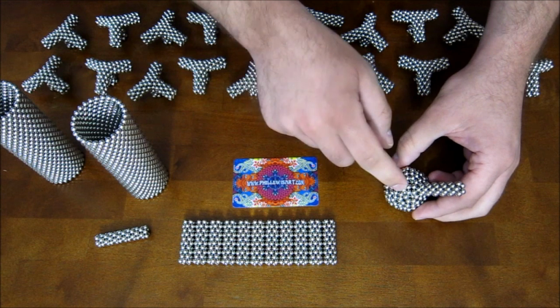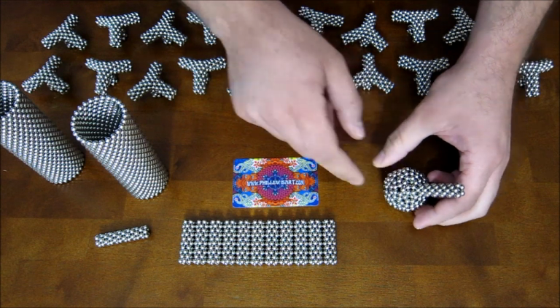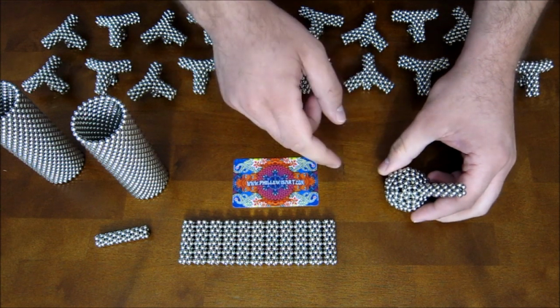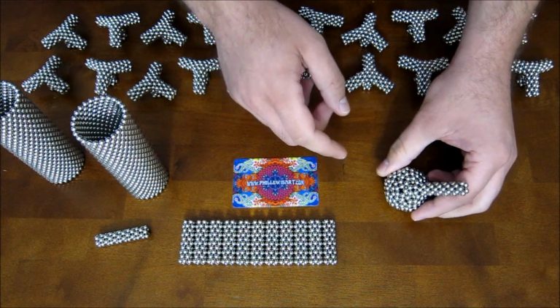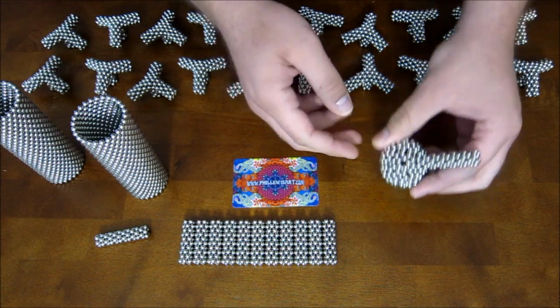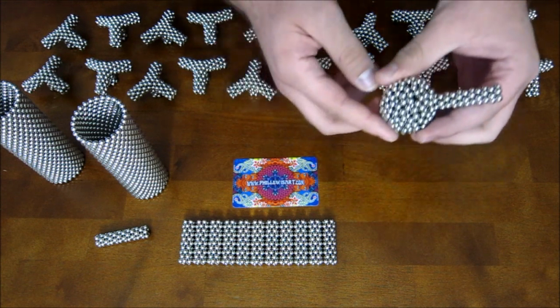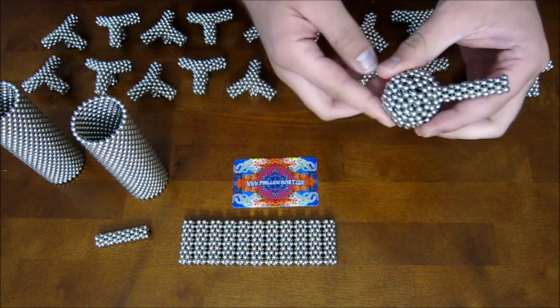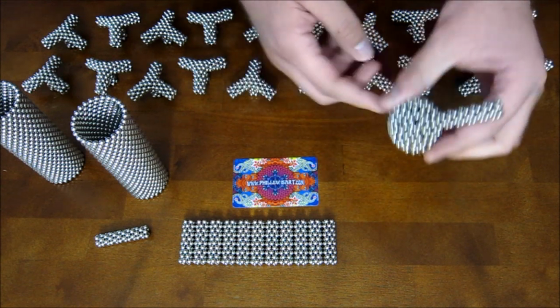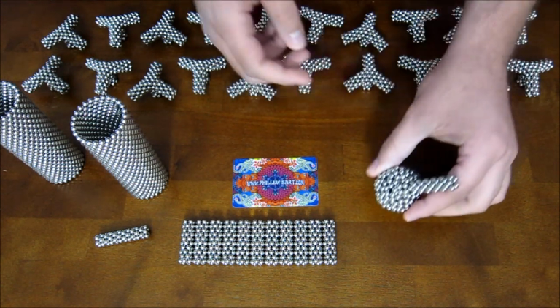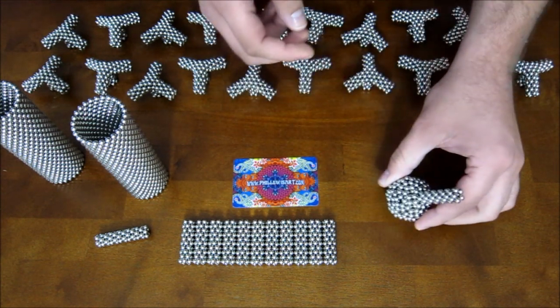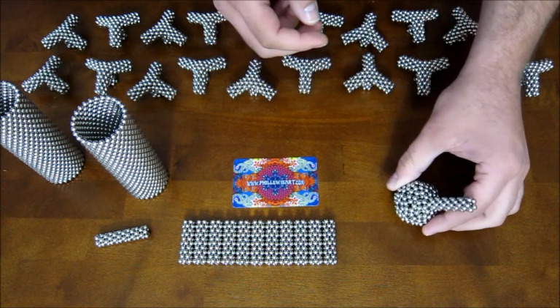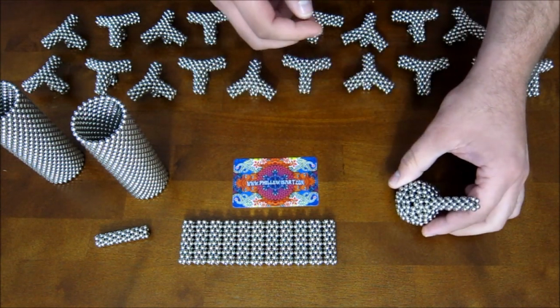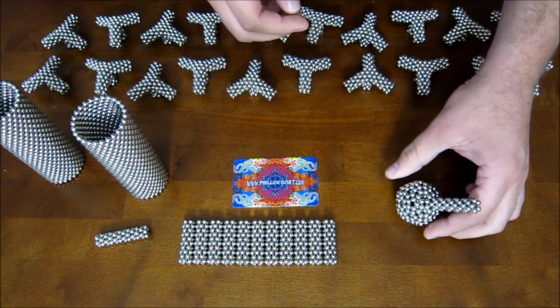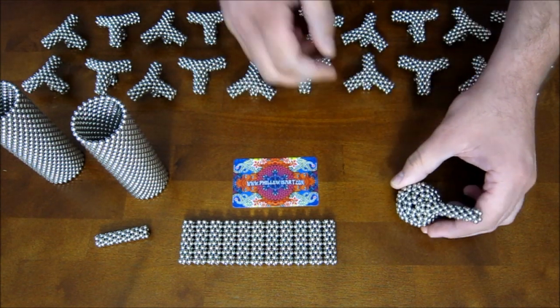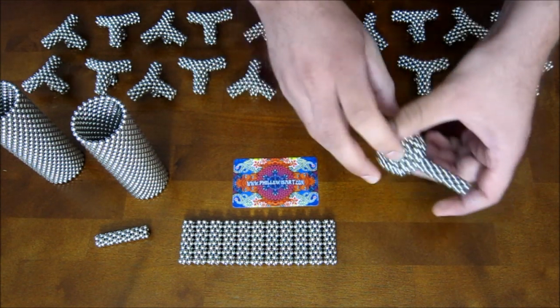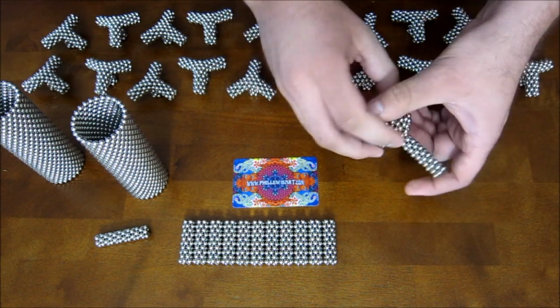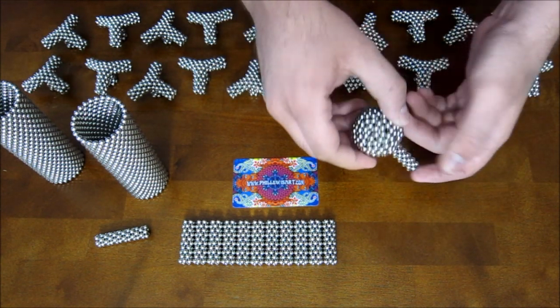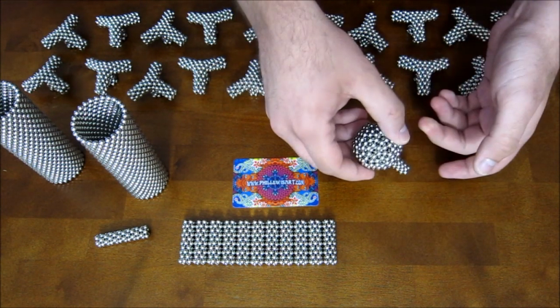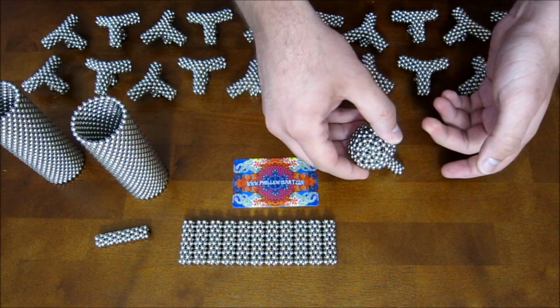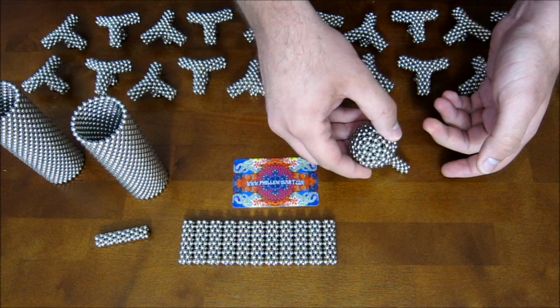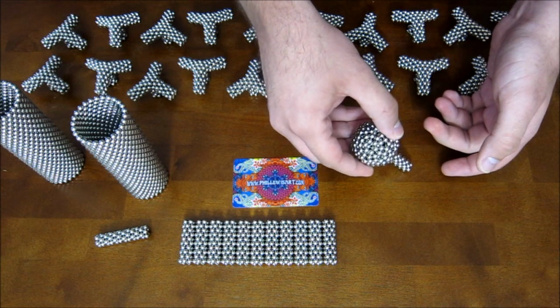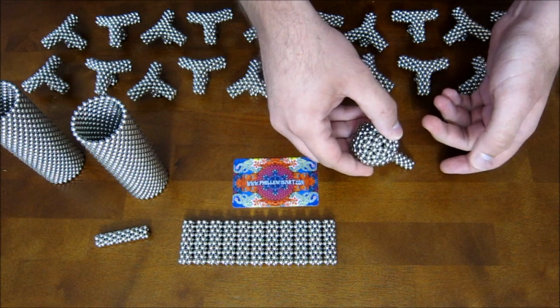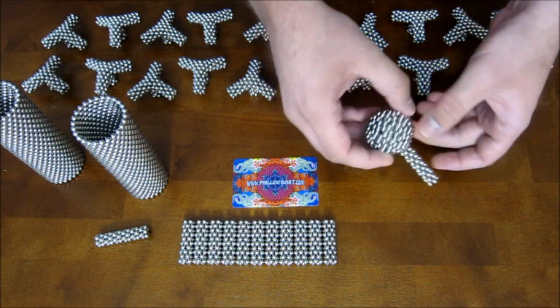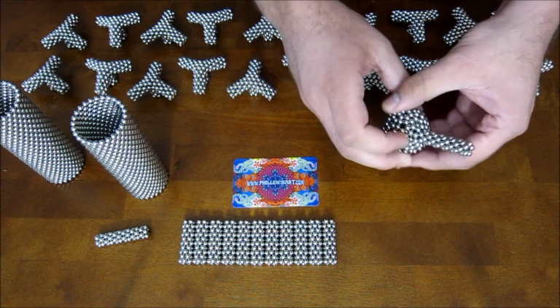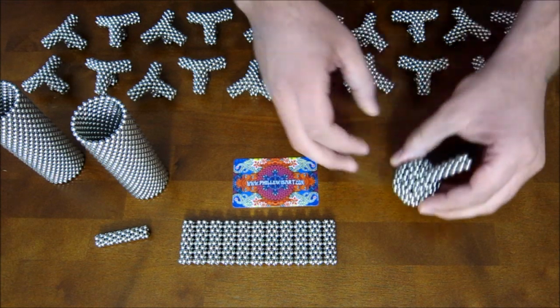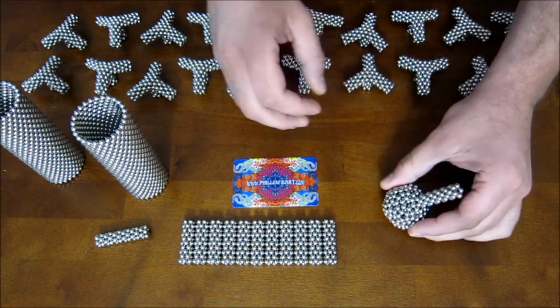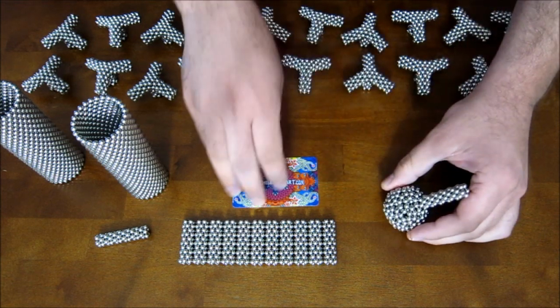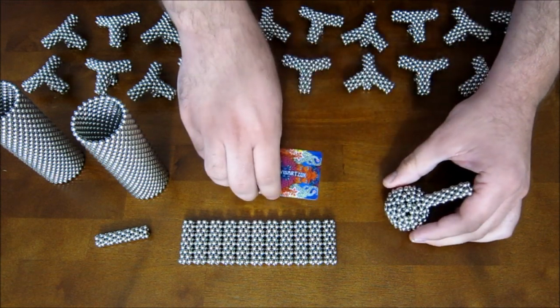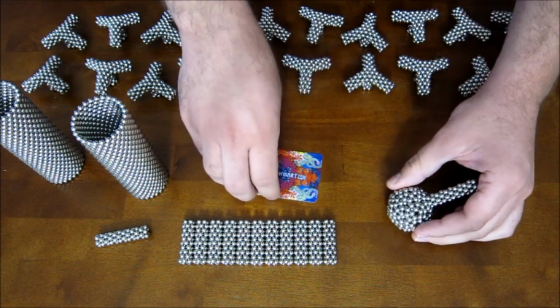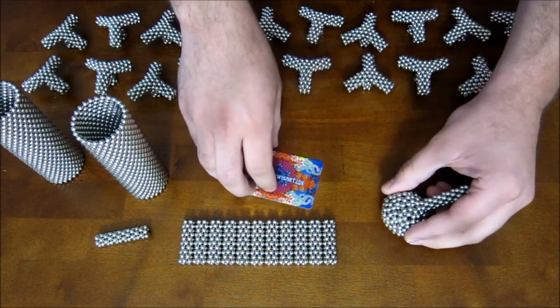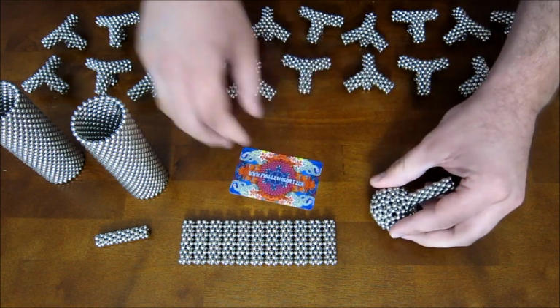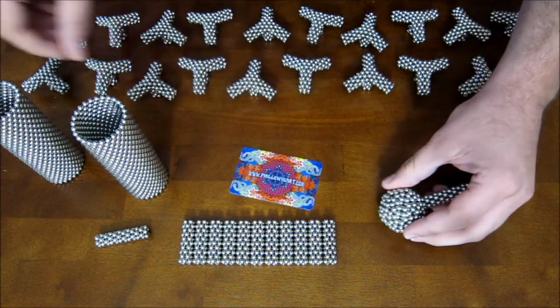There are 12 corners, but you want to leave three on the bottom, because the structure can't really stand up if it's resting on them like legs. So just do nine for now.